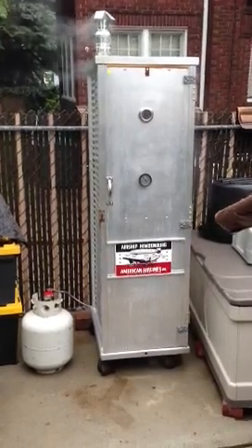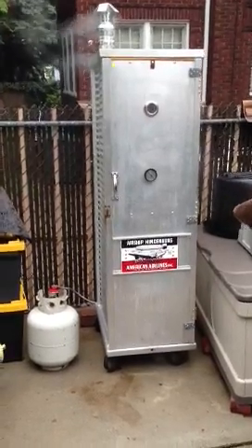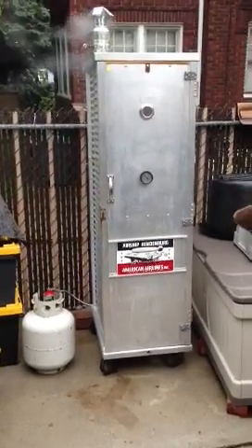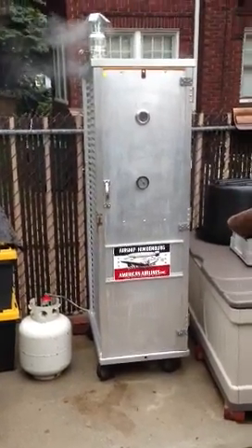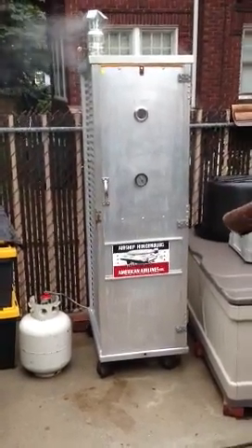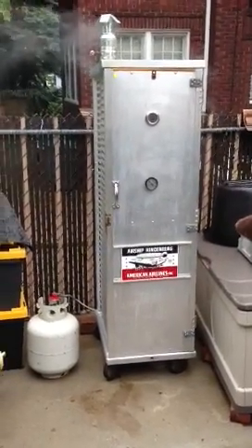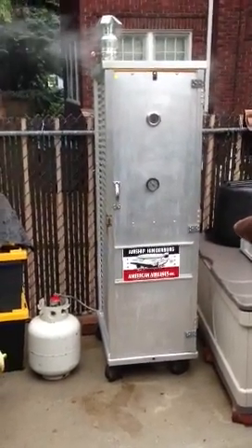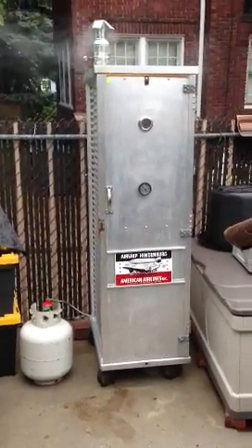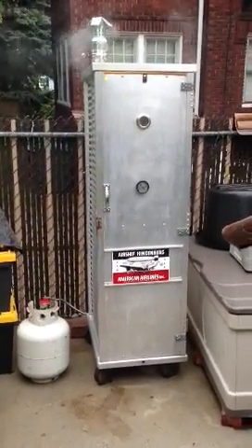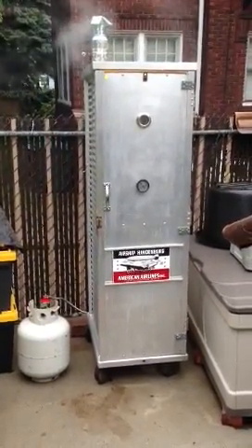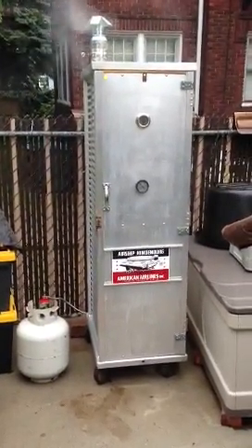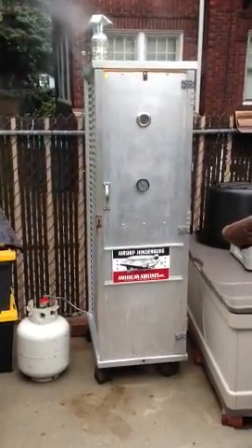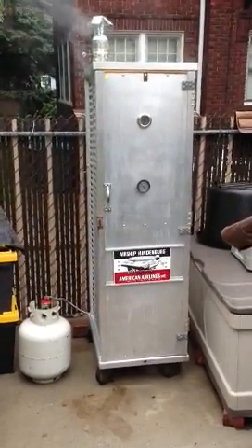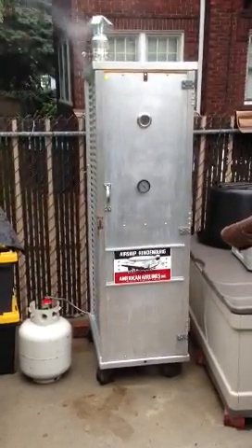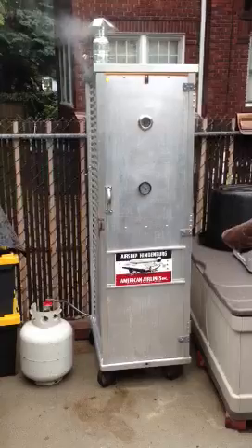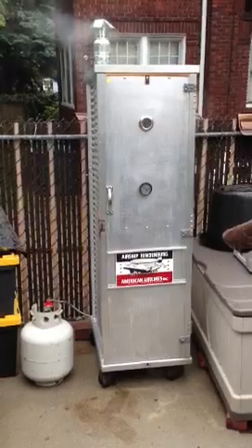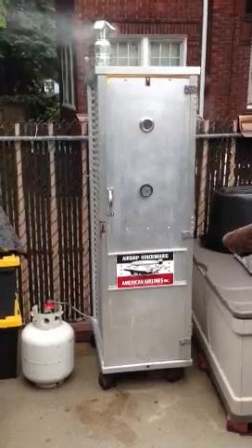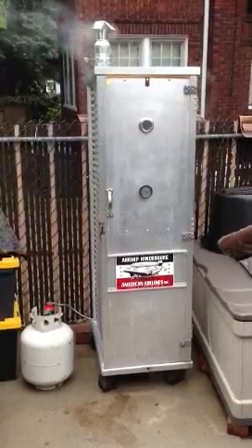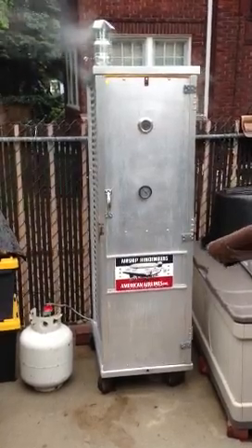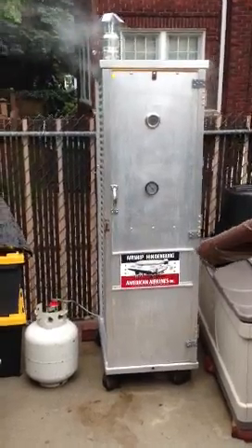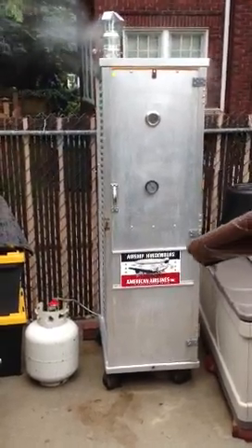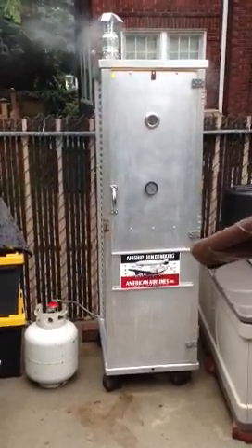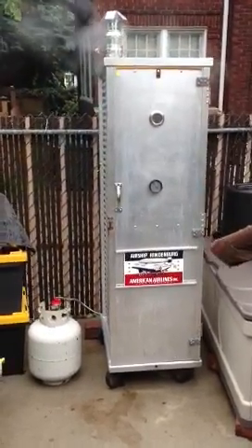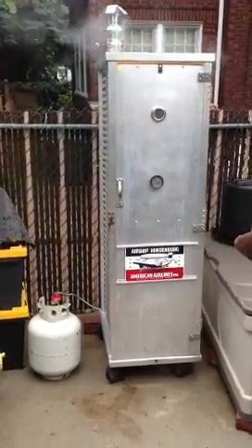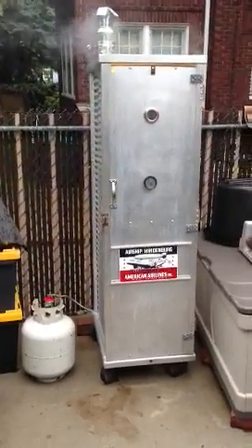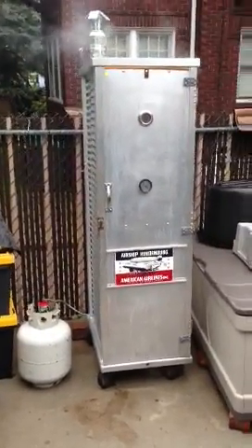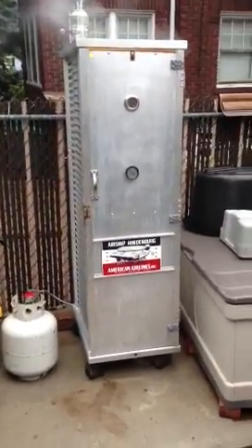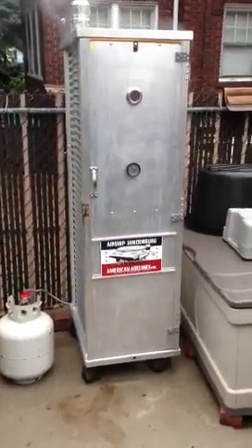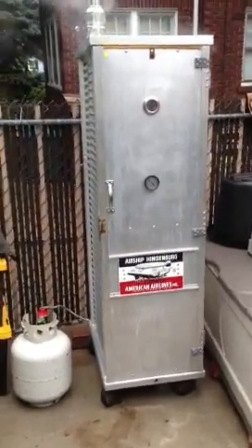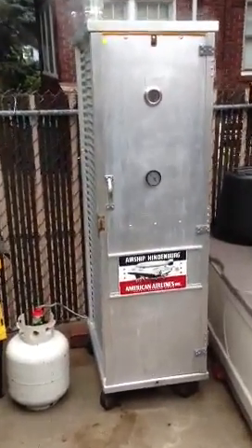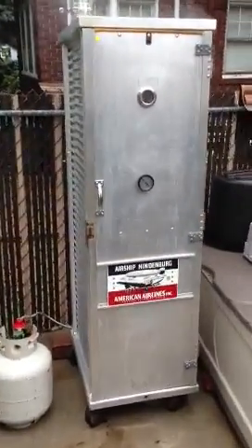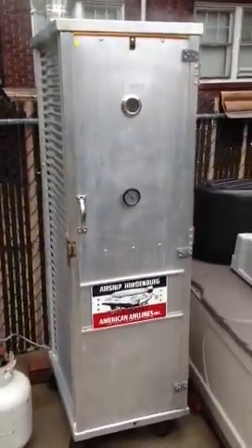Well, here it is. This is our homemade smoker from a baker's proofing cabinet. It took a couple days to make it, but it's working out pretty good.